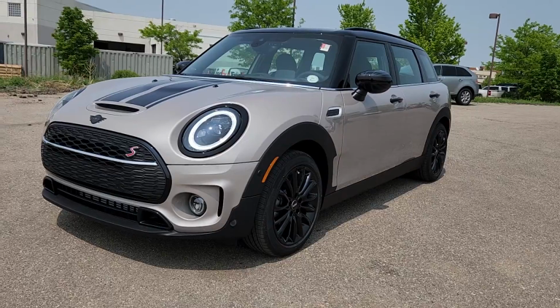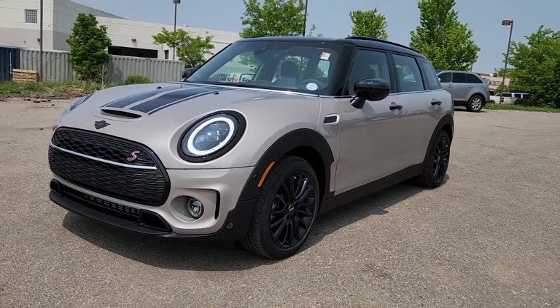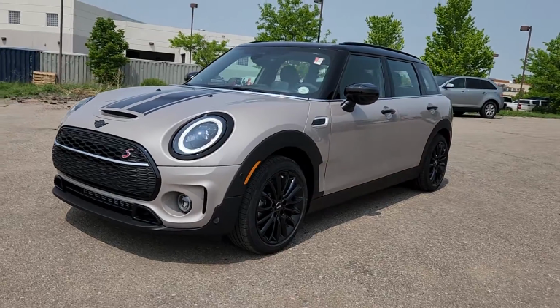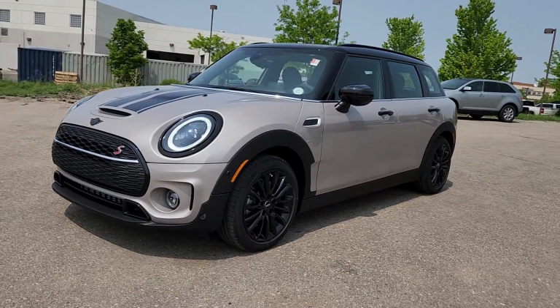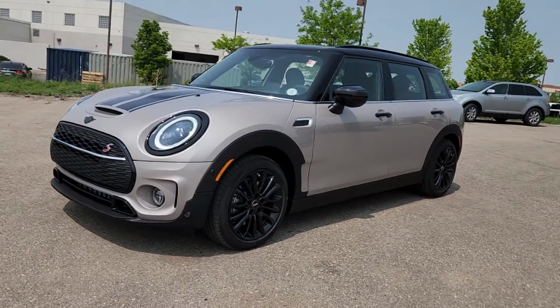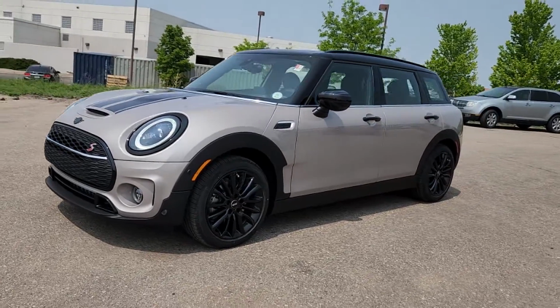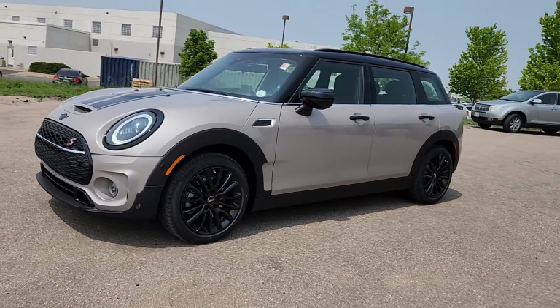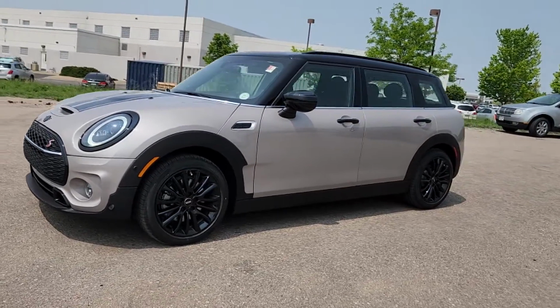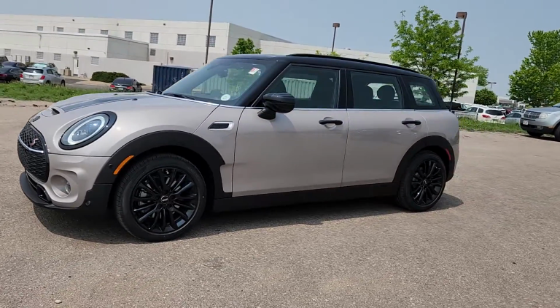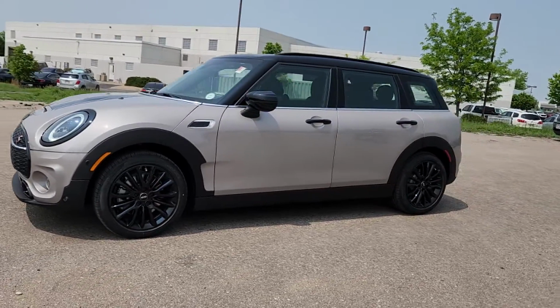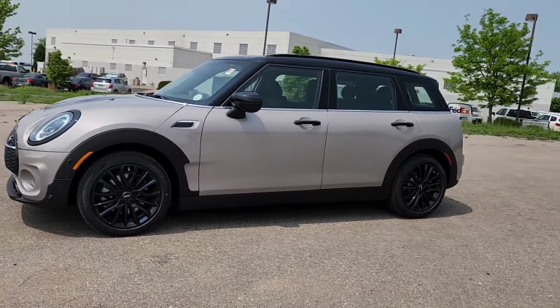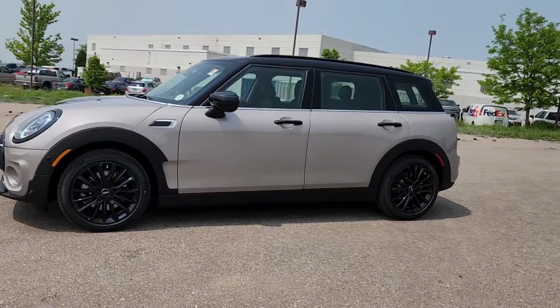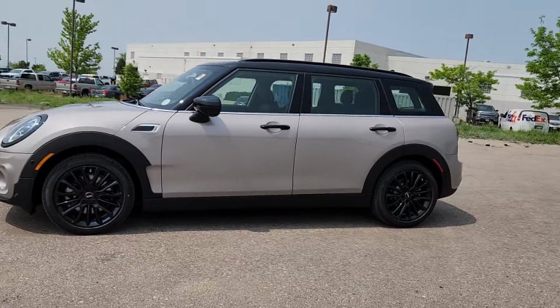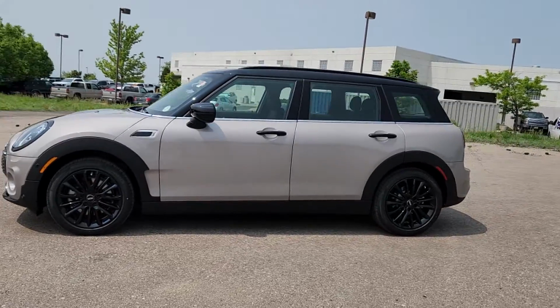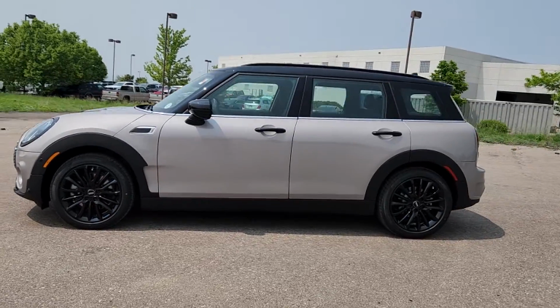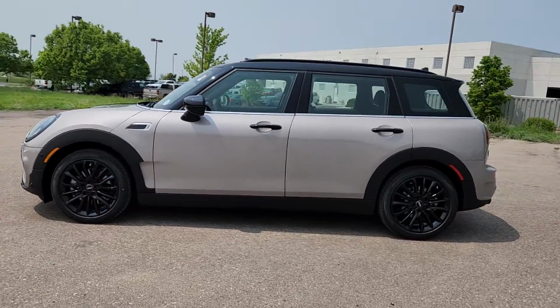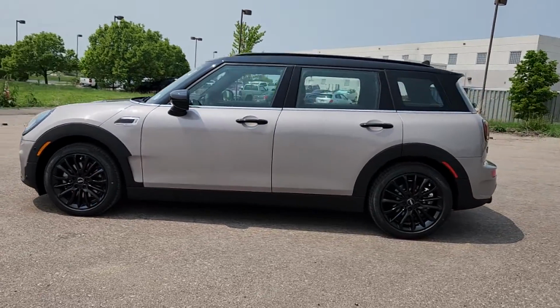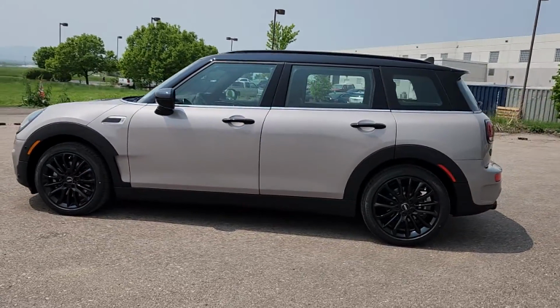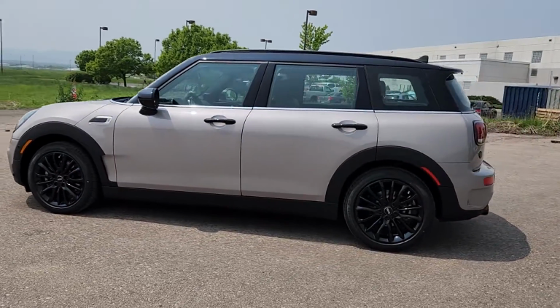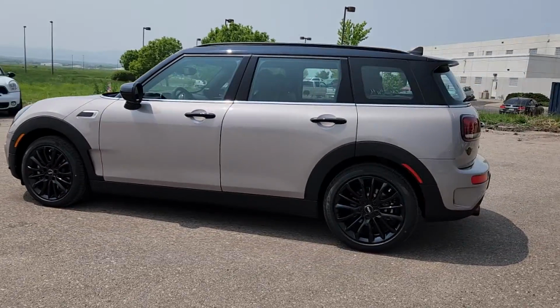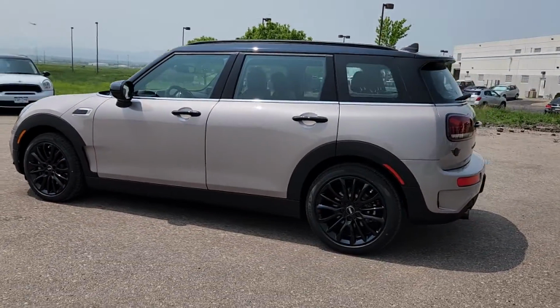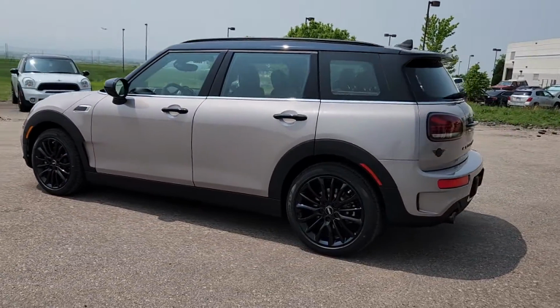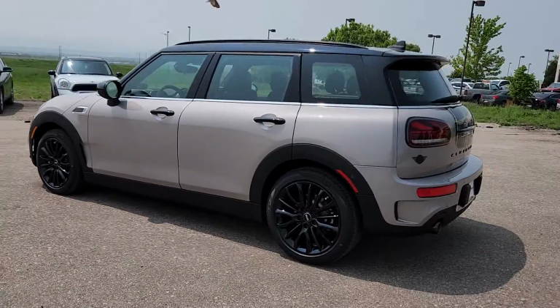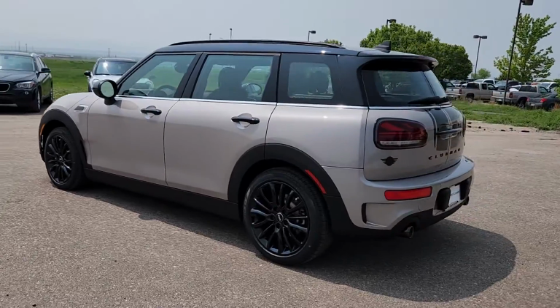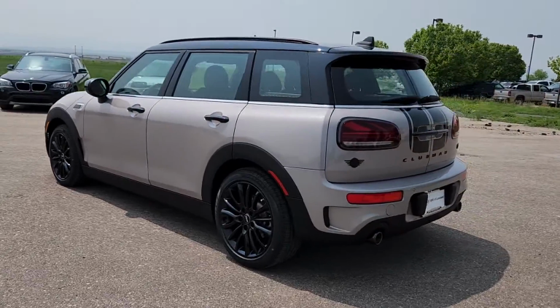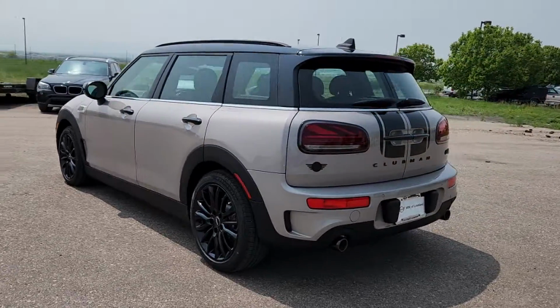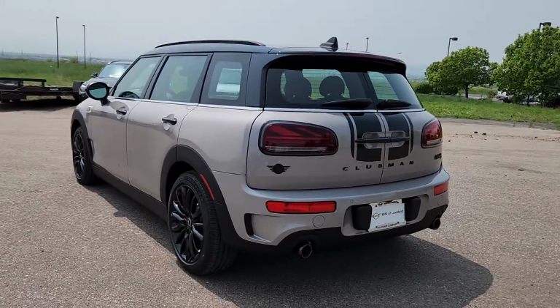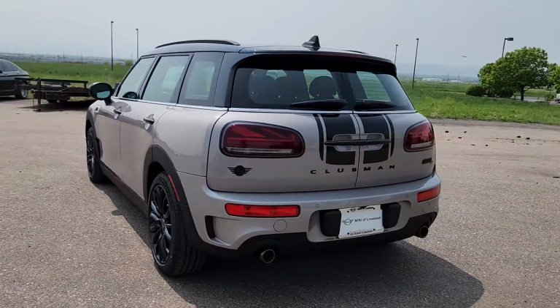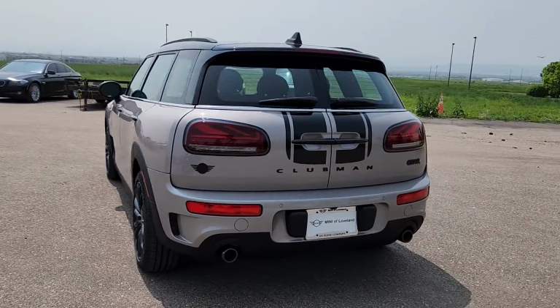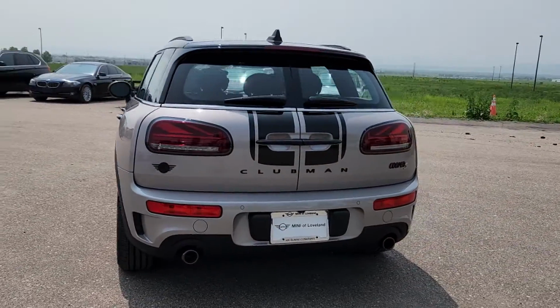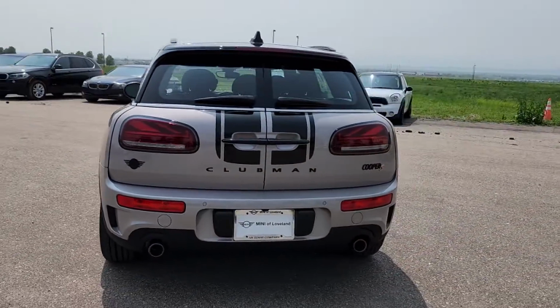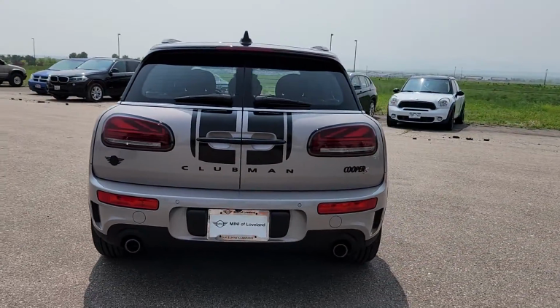Get a feel for the 2024 Mini Cooper Clubman. Enjoy the drive like never before in this performance-engineered Clubman. Comfortable and convenient, this sophisticated wagon with a retro feel won't hesitate to reveal its feisty side.